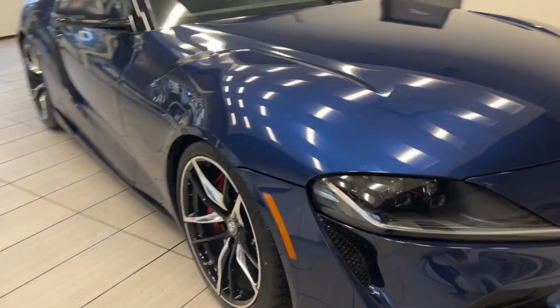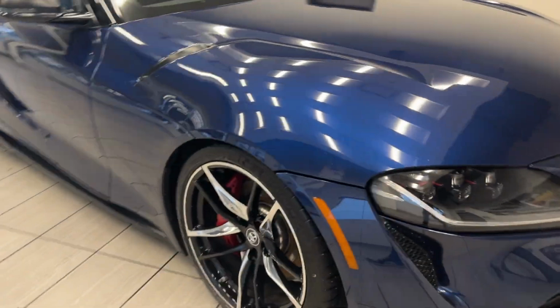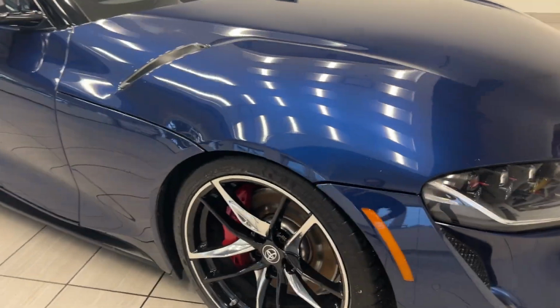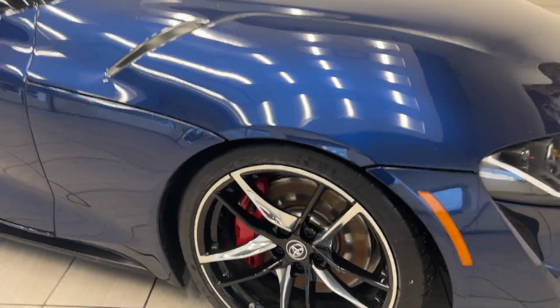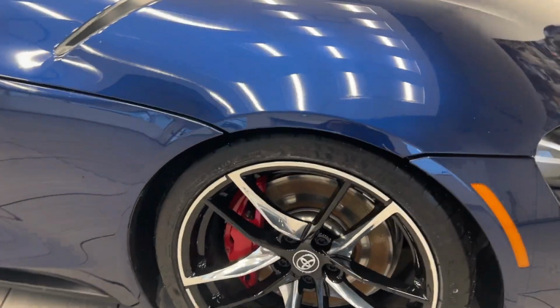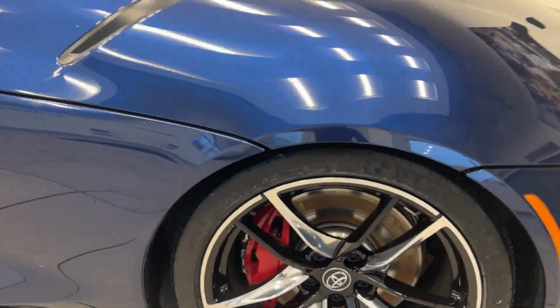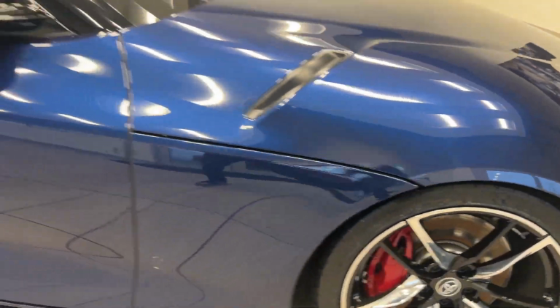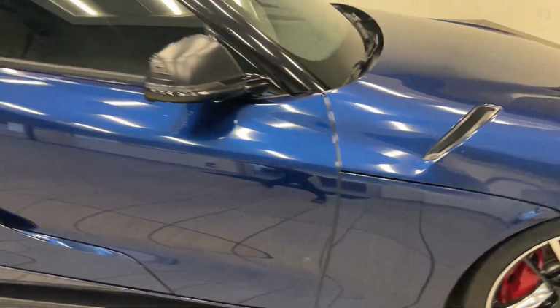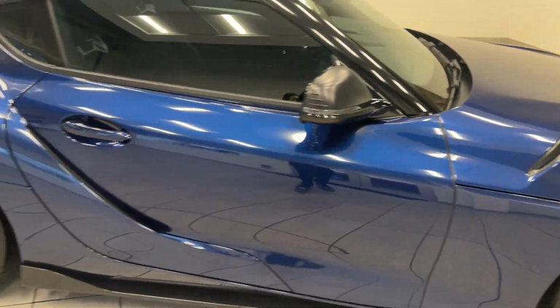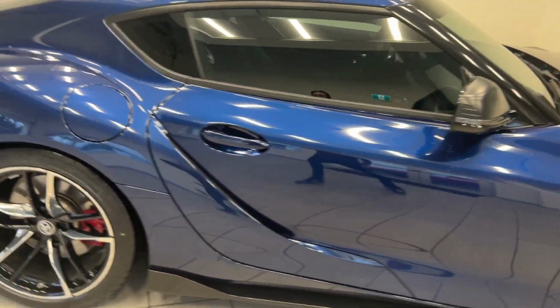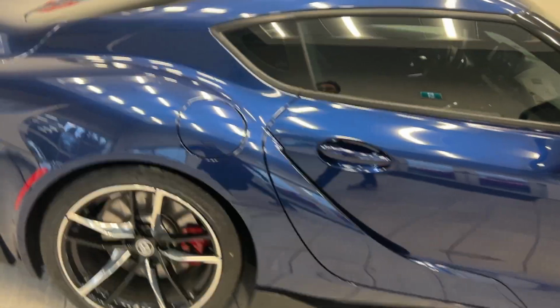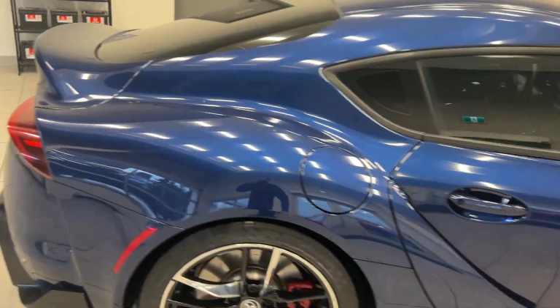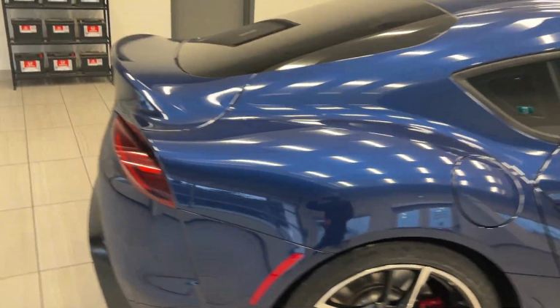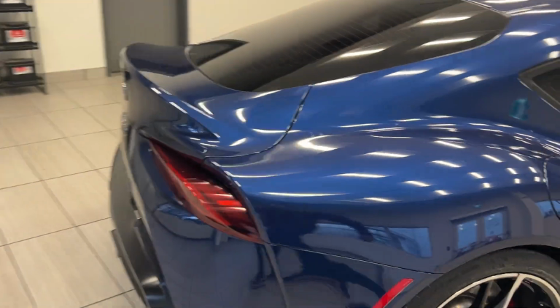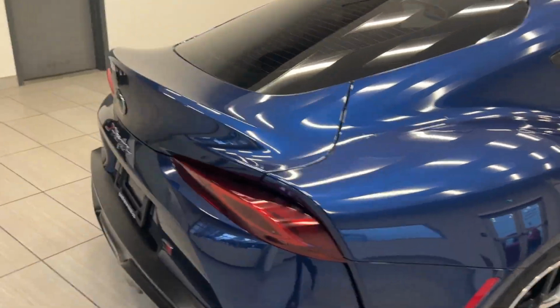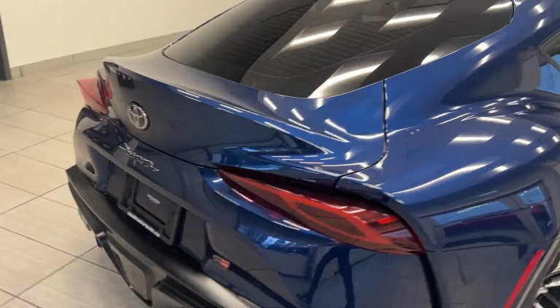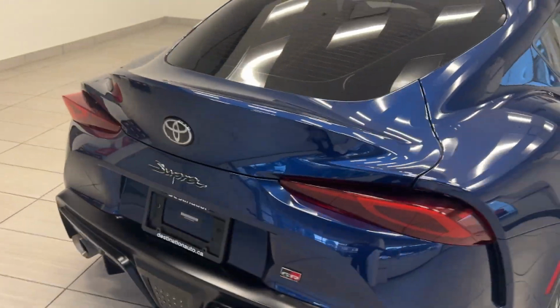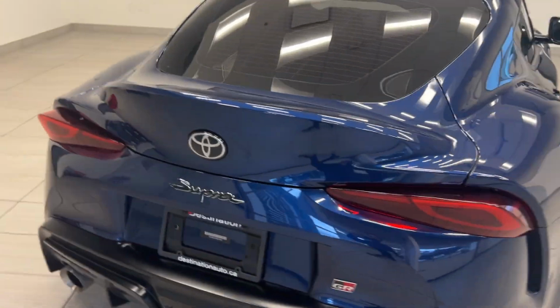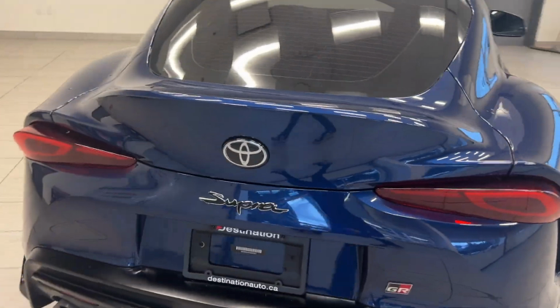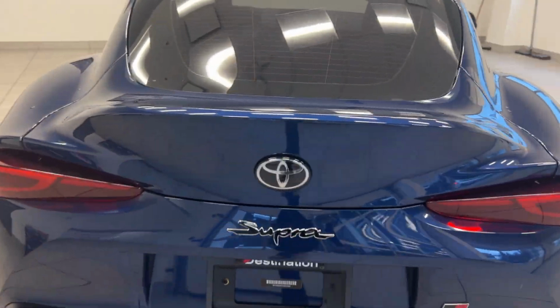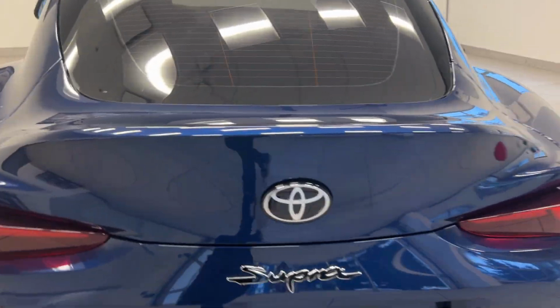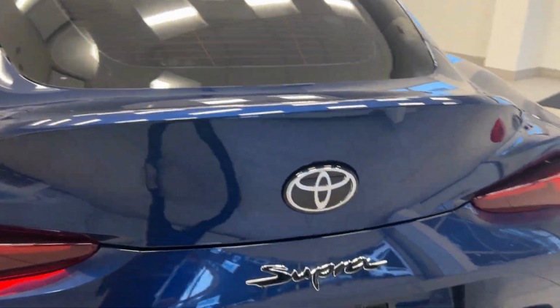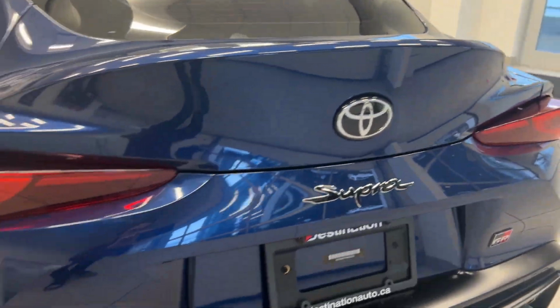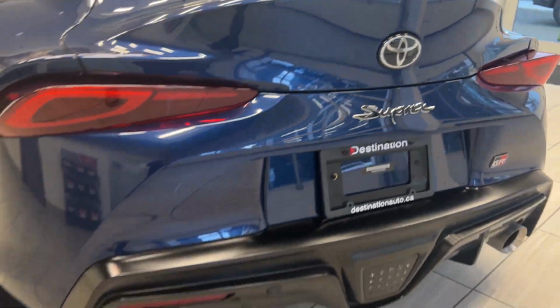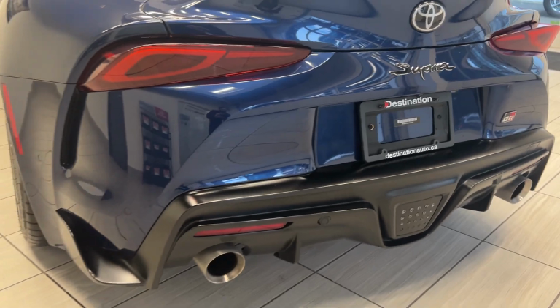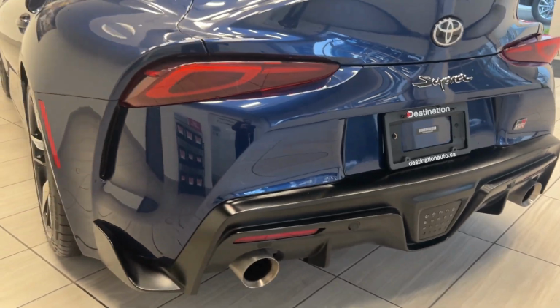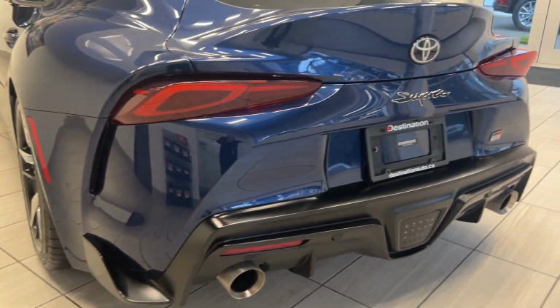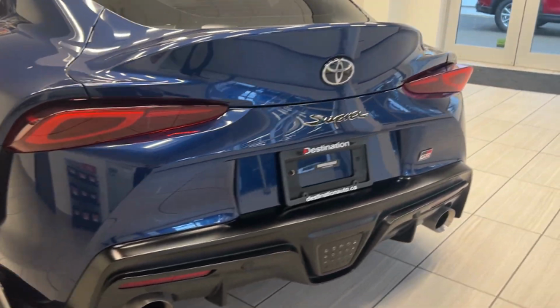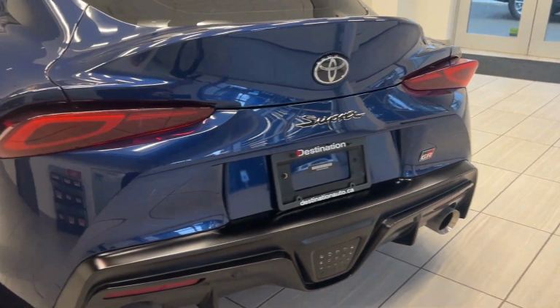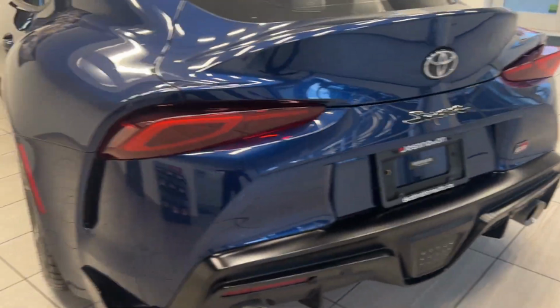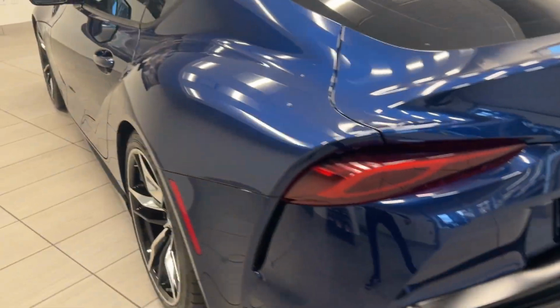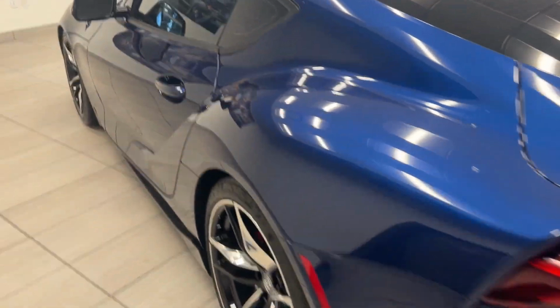Beautiful wheels with red calipers — I can't get over how amazing this car is. Let's take a look at the back end: beautiful badging, it's just perfect. Beautiful back end, we have all the badging that we need.